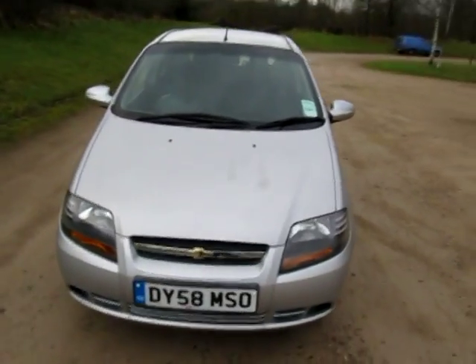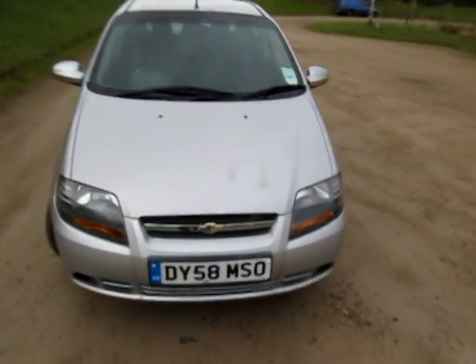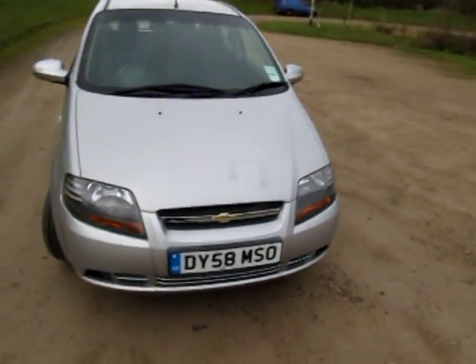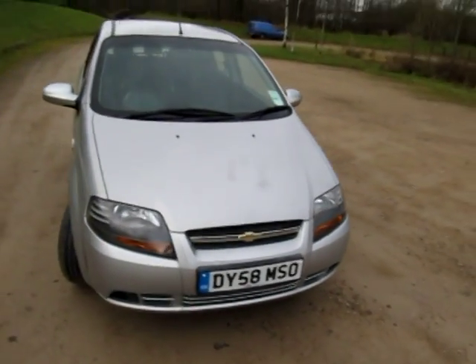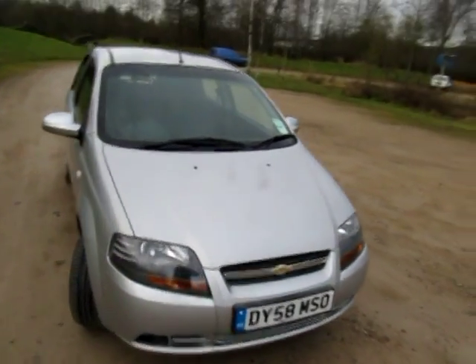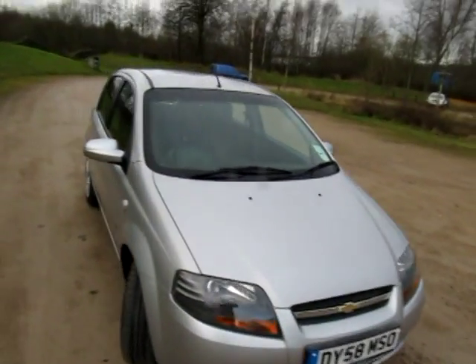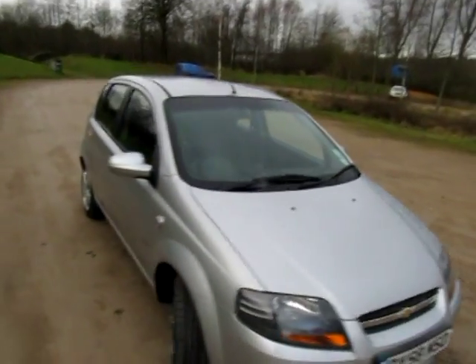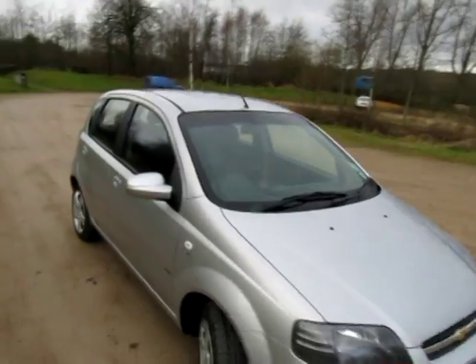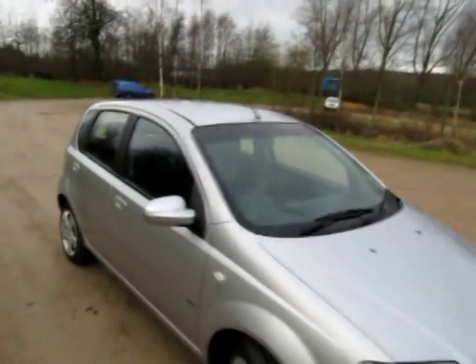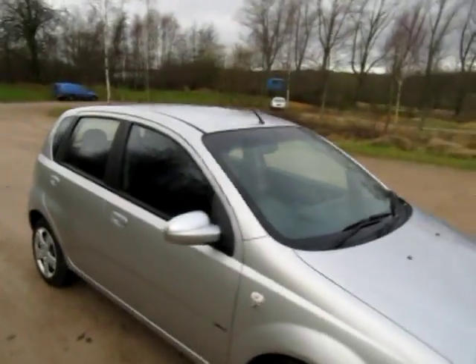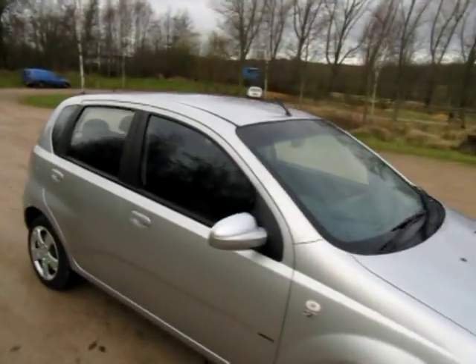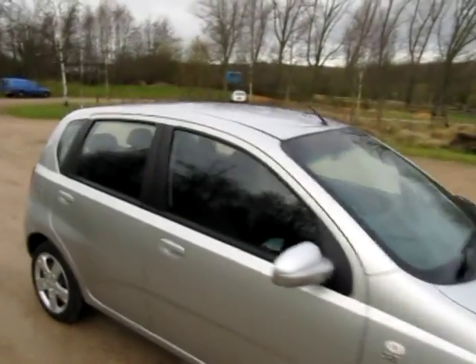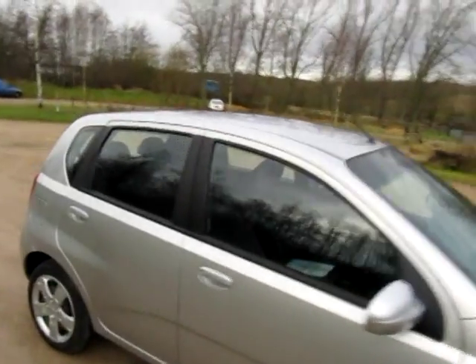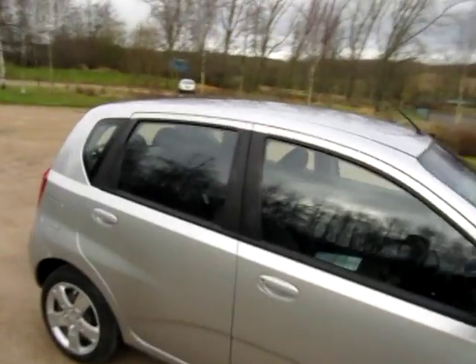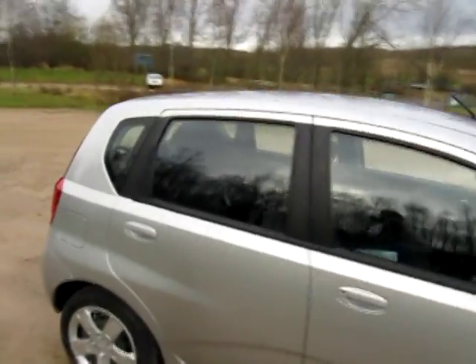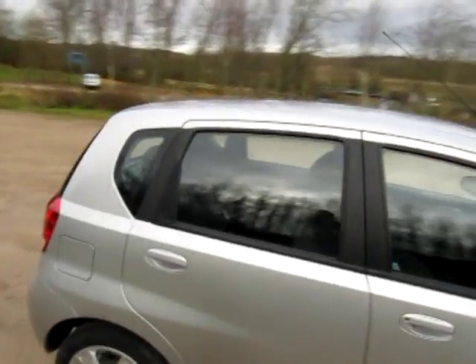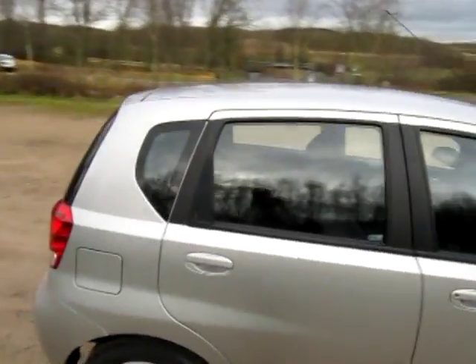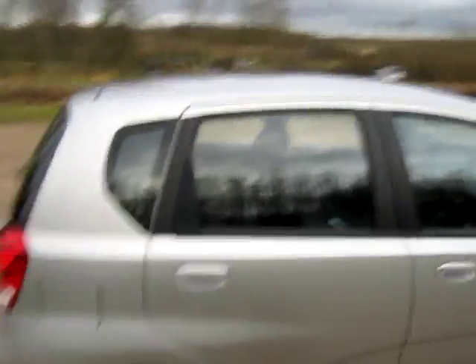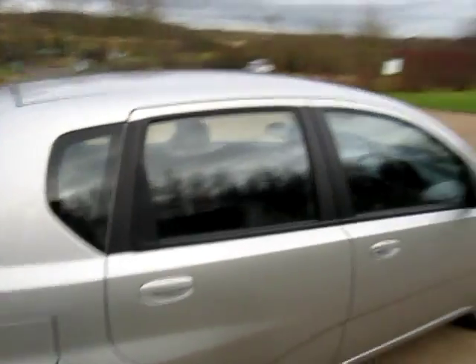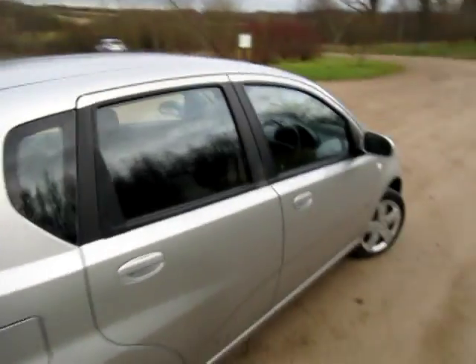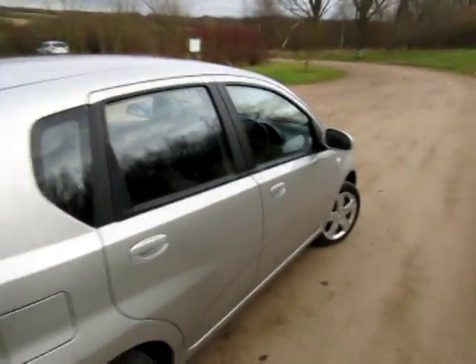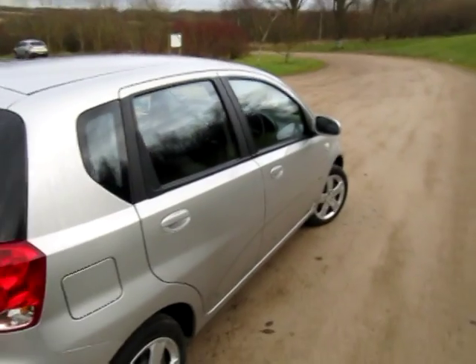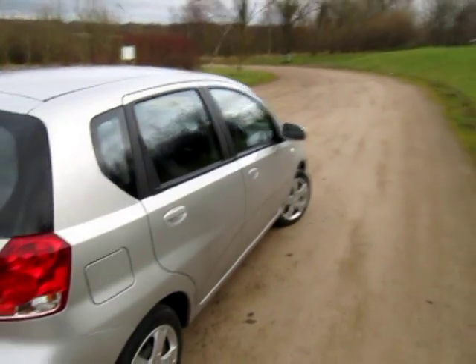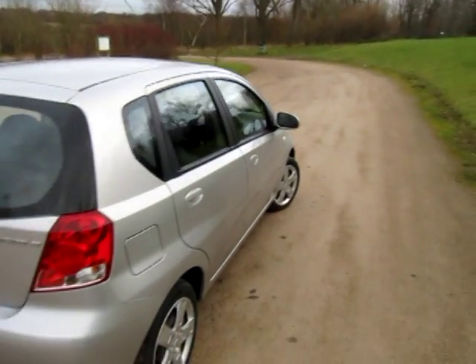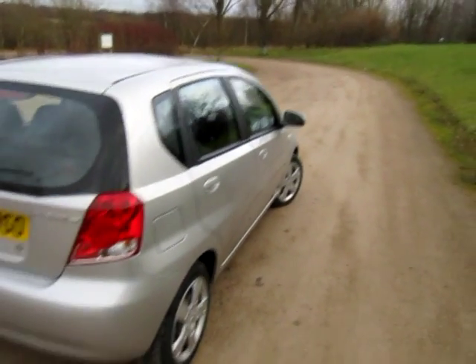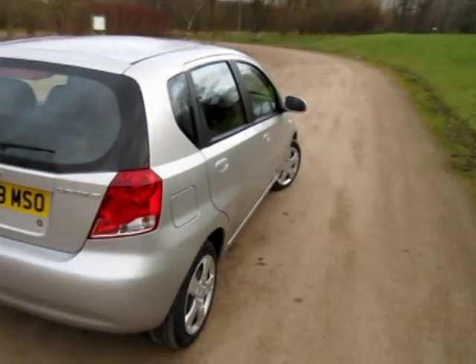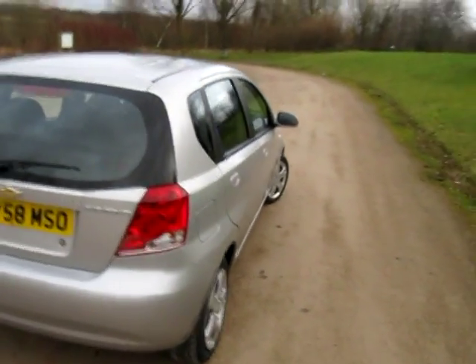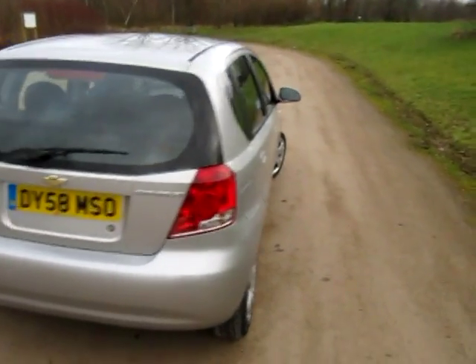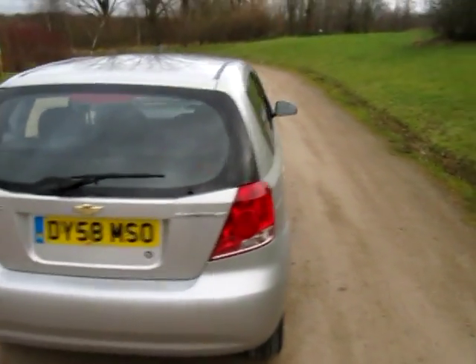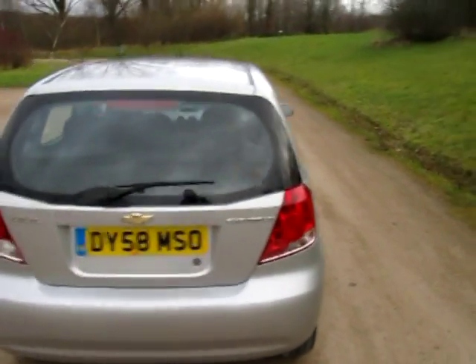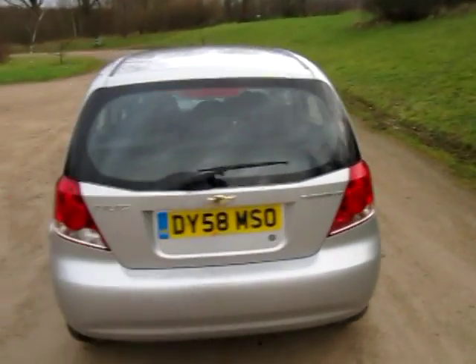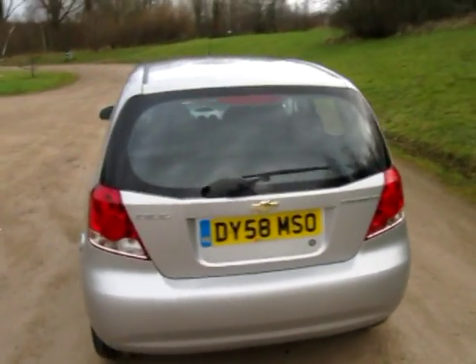On a 58 plate, registered October 2008. So it's under warranty till October 2011 this year — so it's the remaining new car warranty.